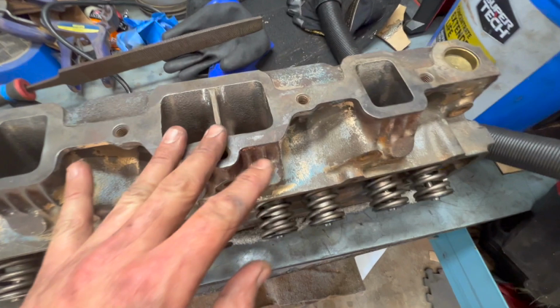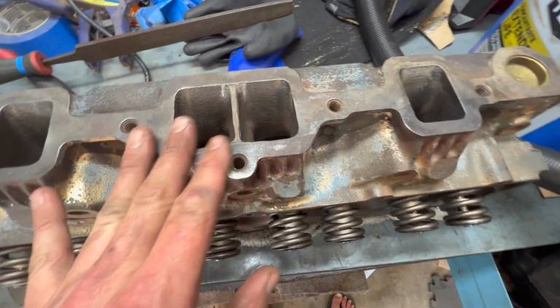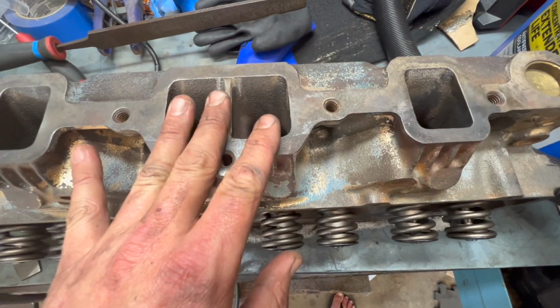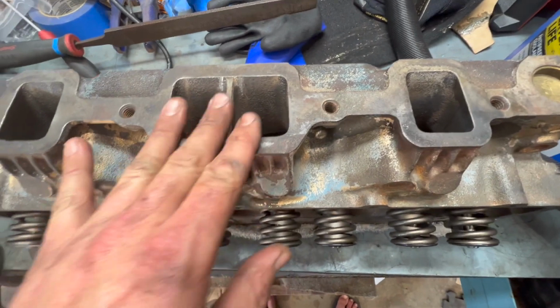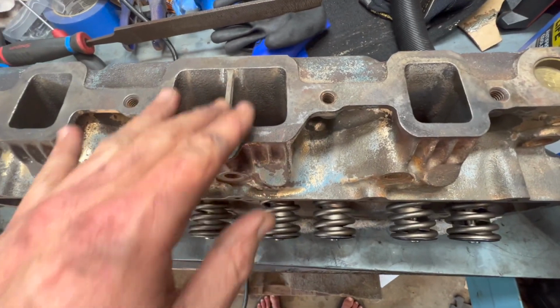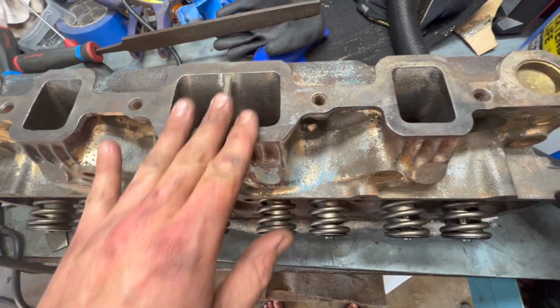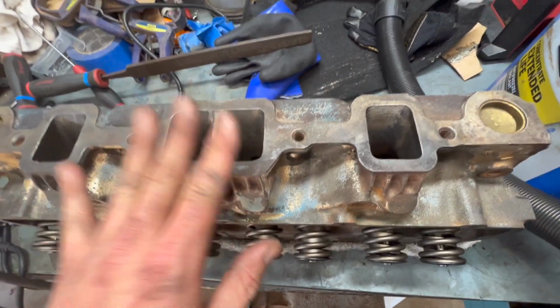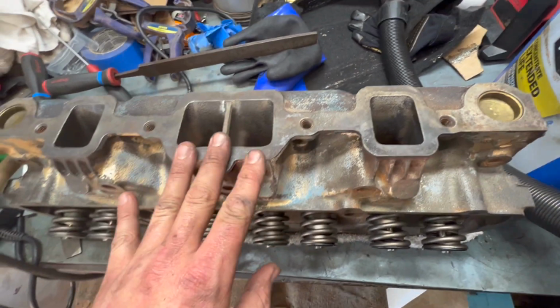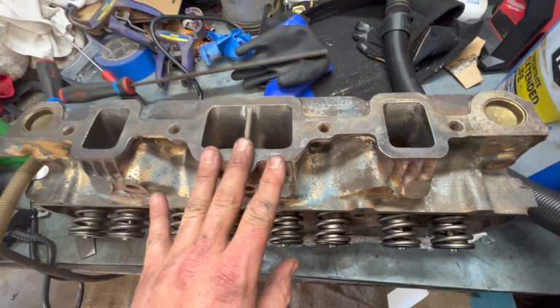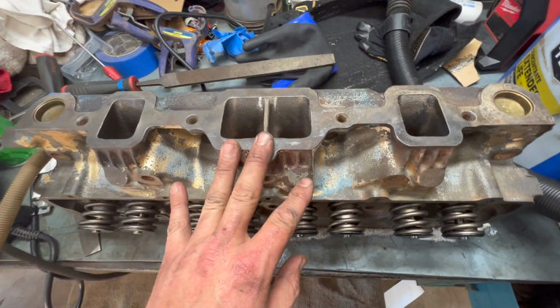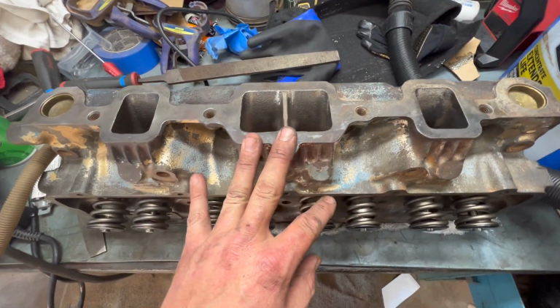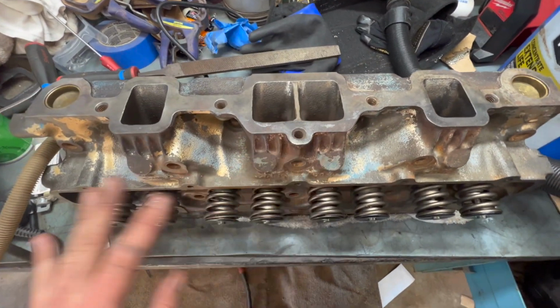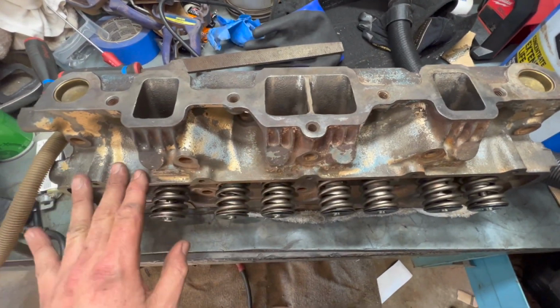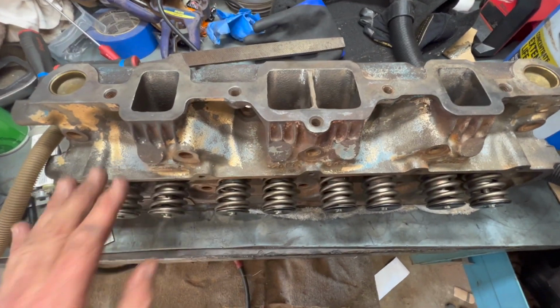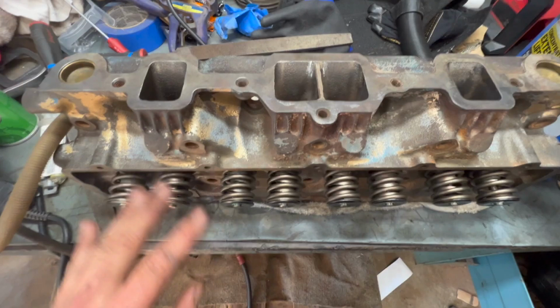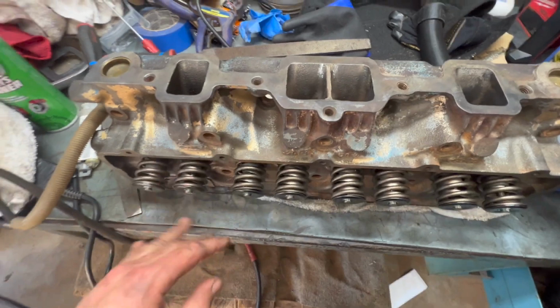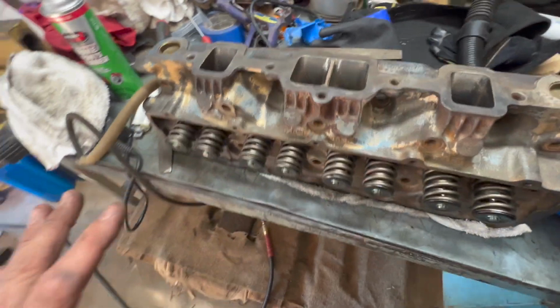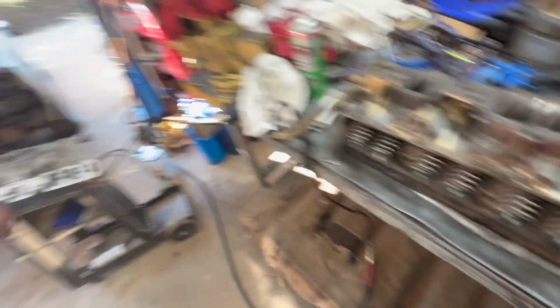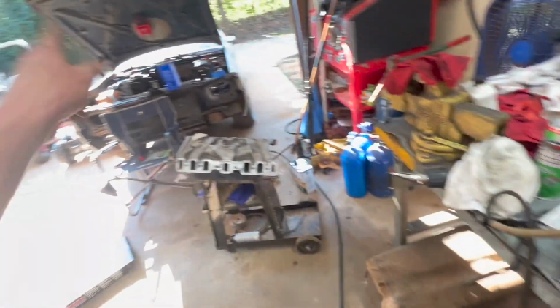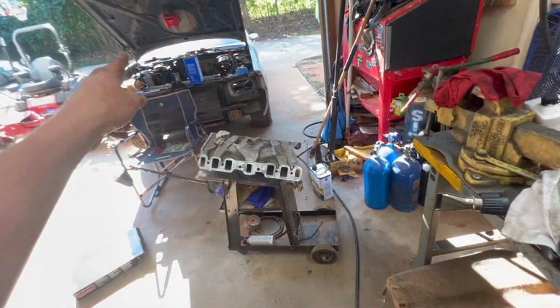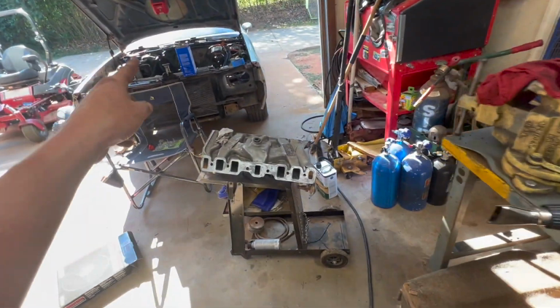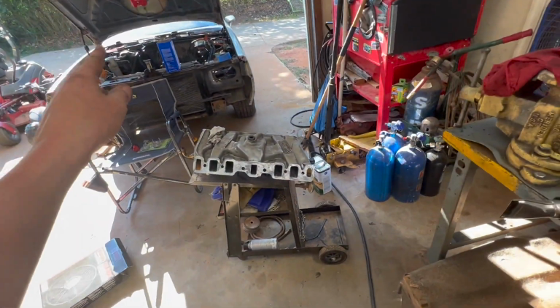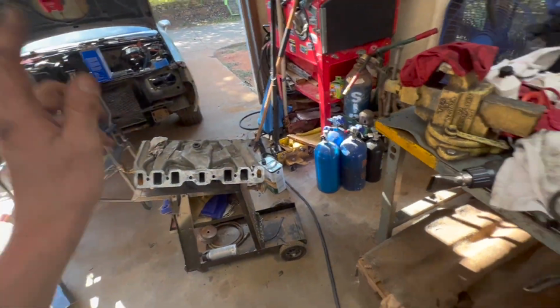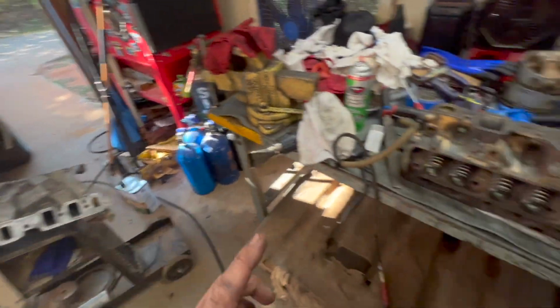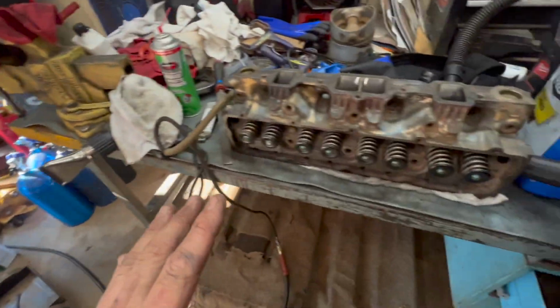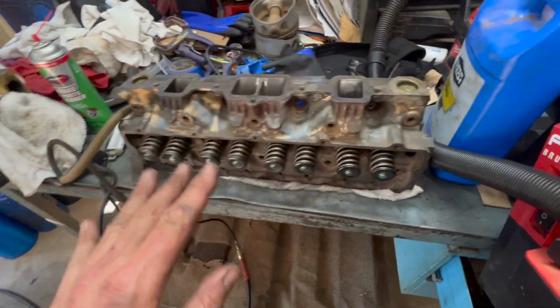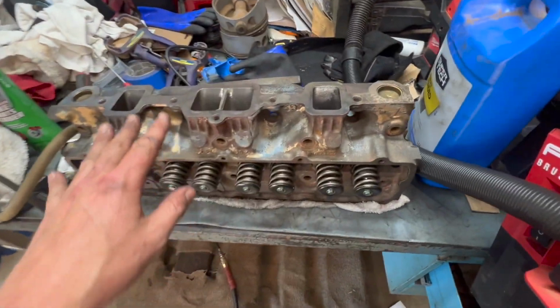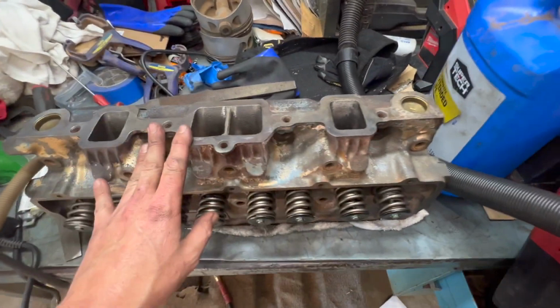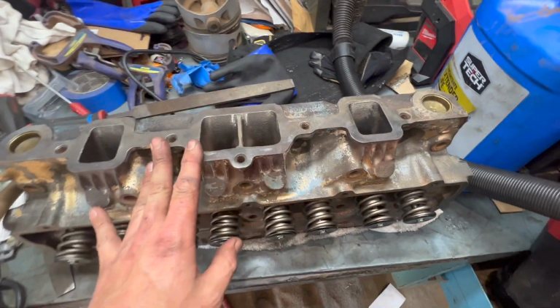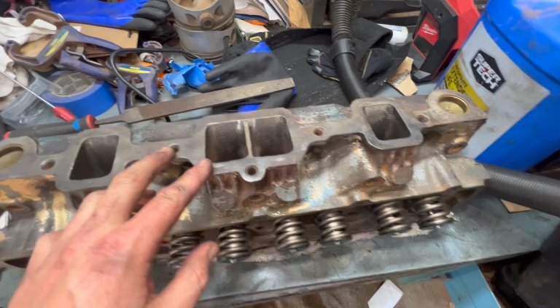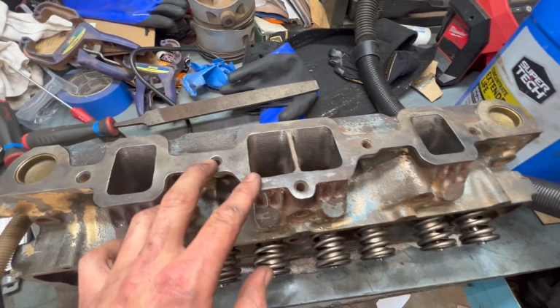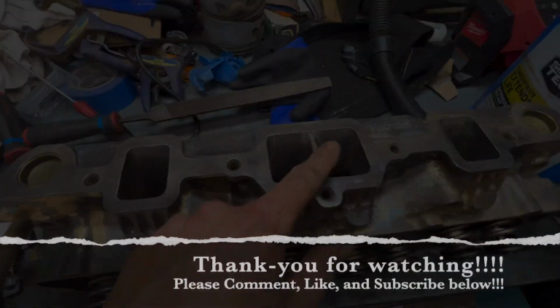I used a Milwaukee vacuum to help keep the debris under control. Now I'm gonna put it in the parts washer, get it blown off one more time, and we're gonna go sit it on the passenger side of the car. Then we're one step closer to getting this car on the road.